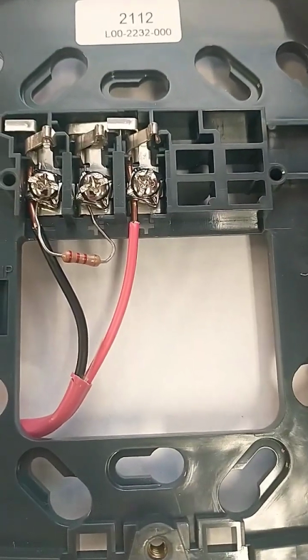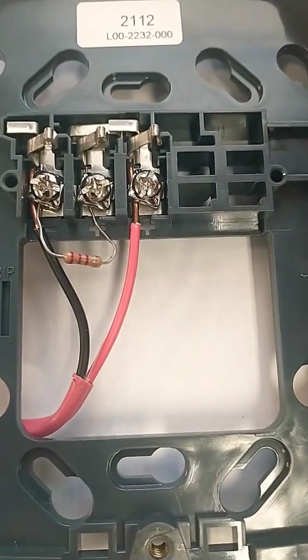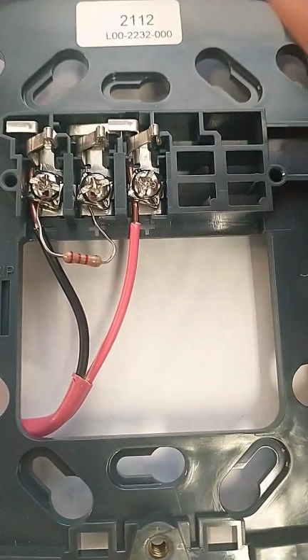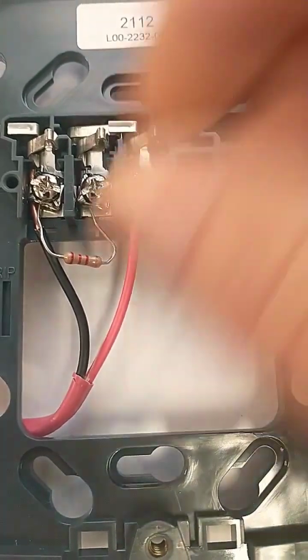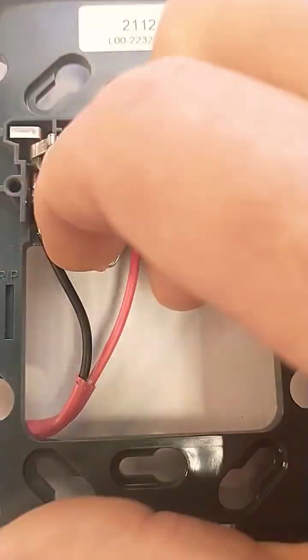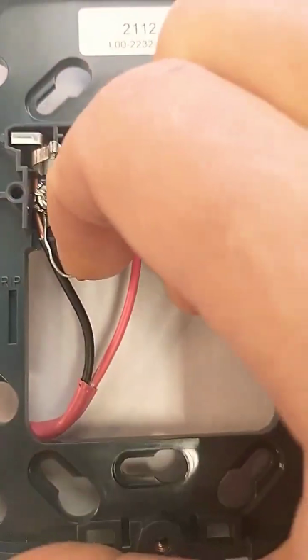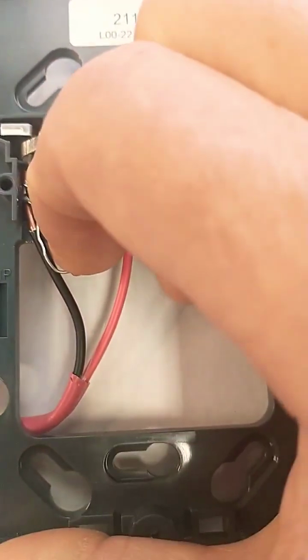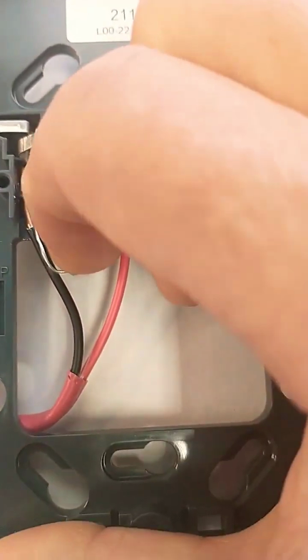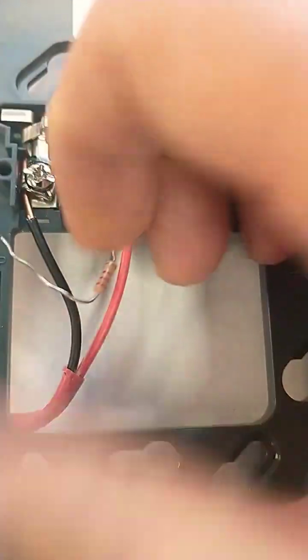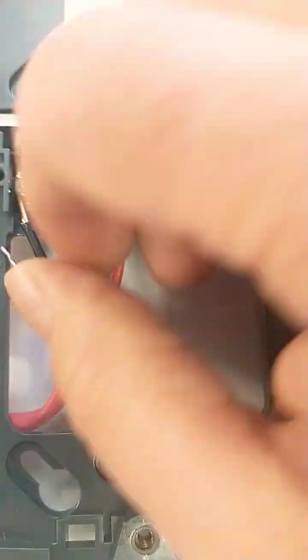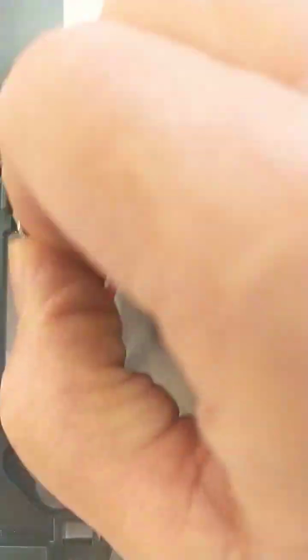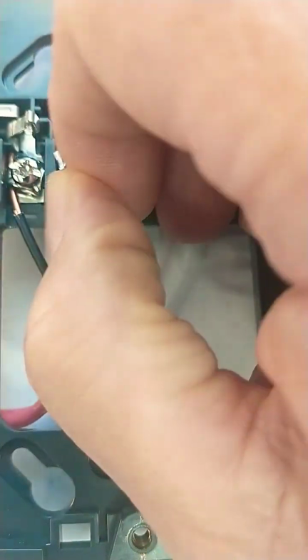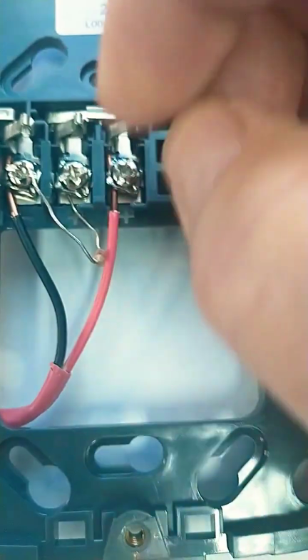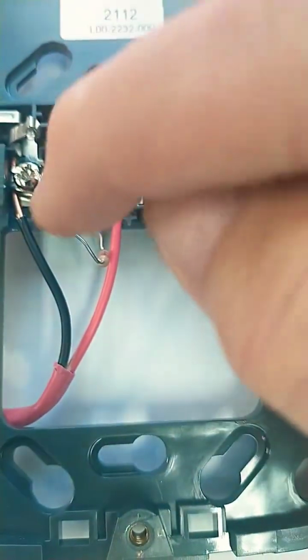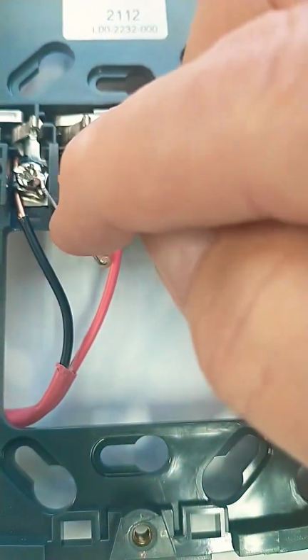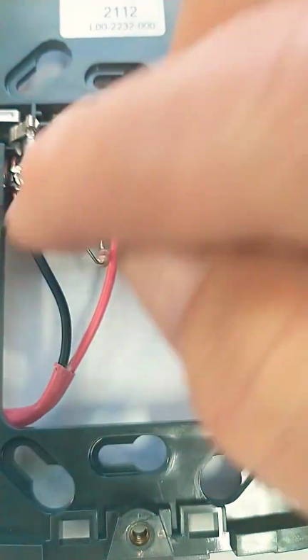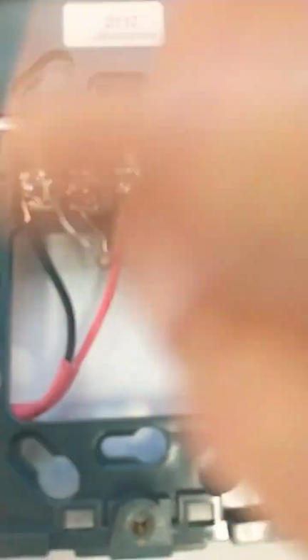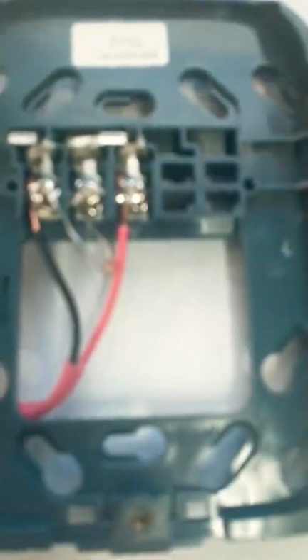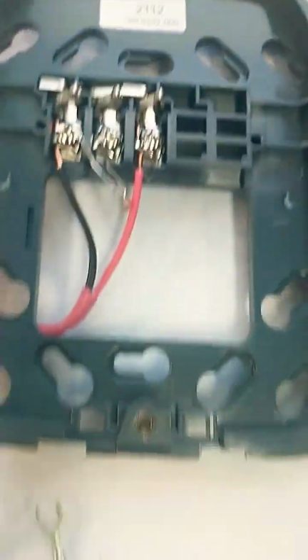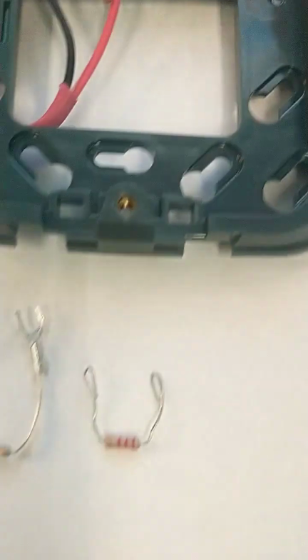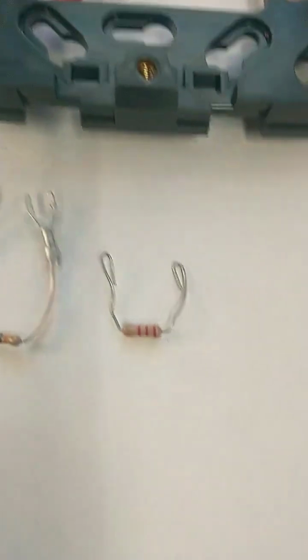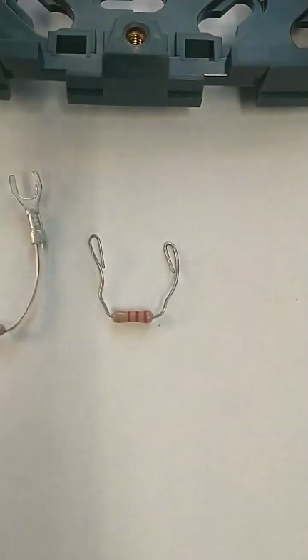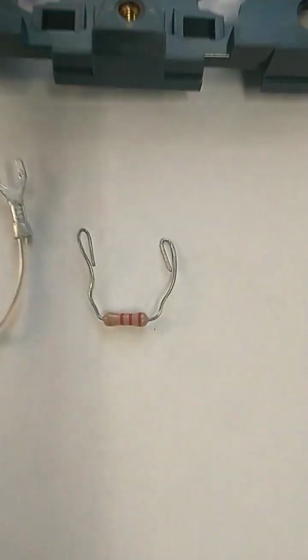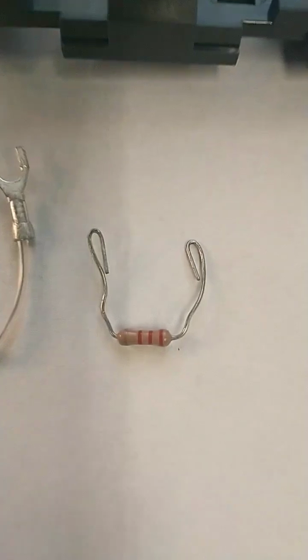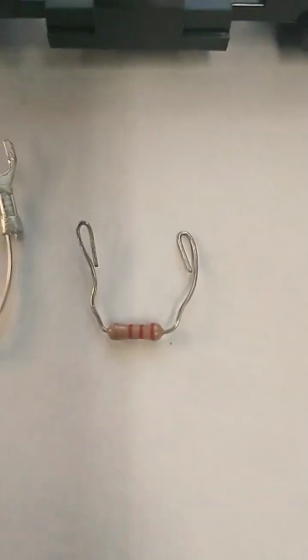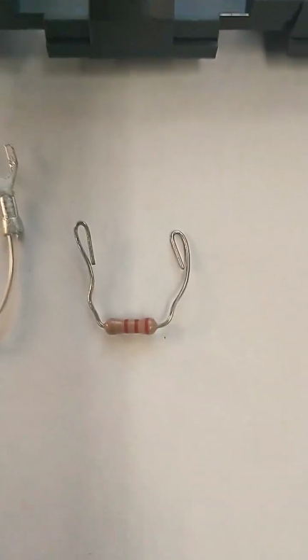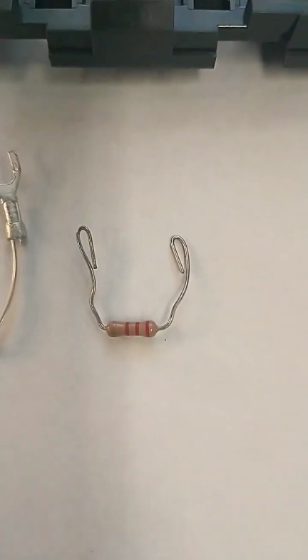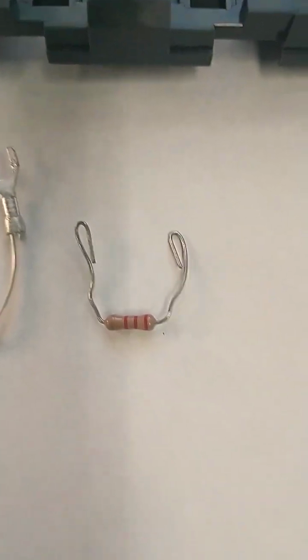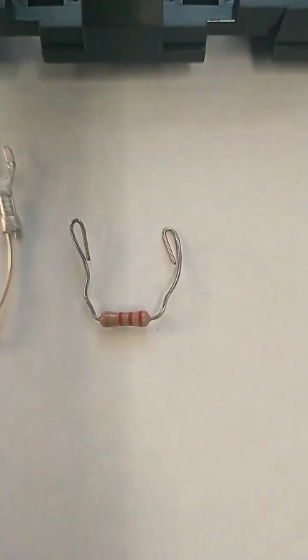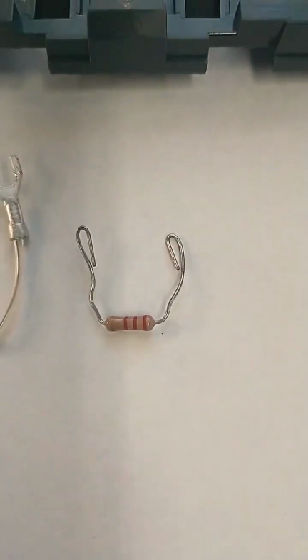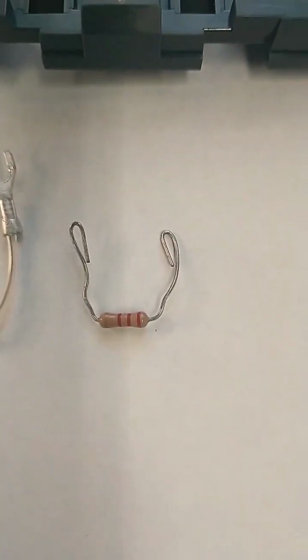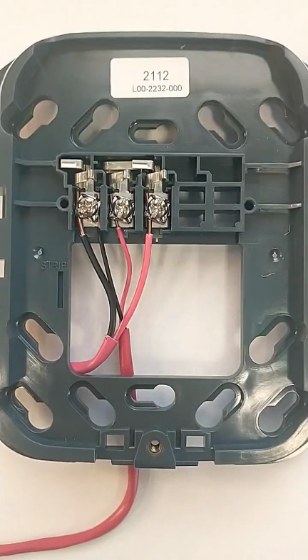If you're using a resistor without spades, give it a little tug — it'll probably come out because of the wire size difference. You'll need to fold the ends of the resistor over to make a good electrical connection.